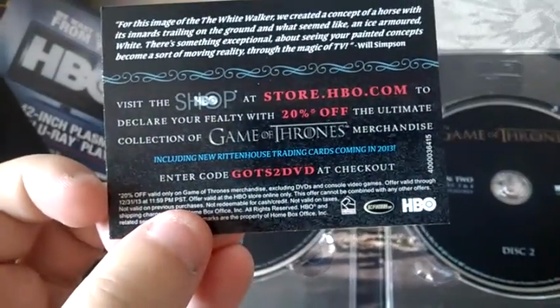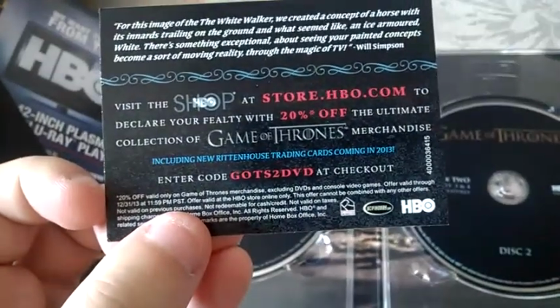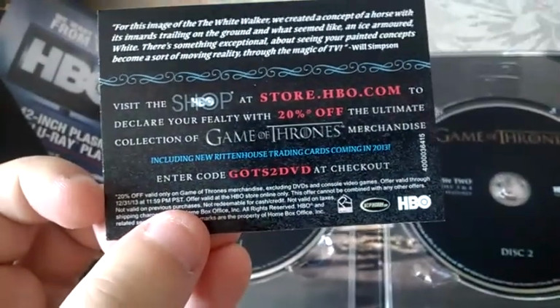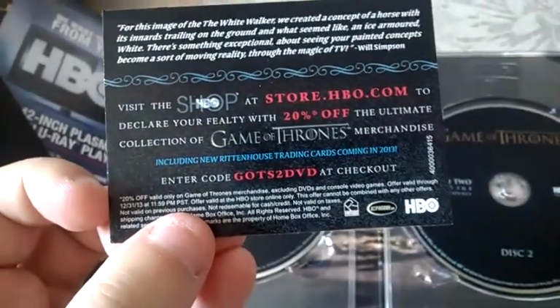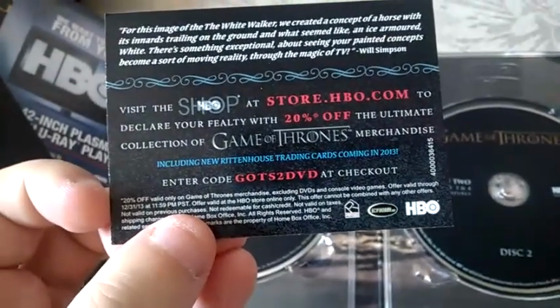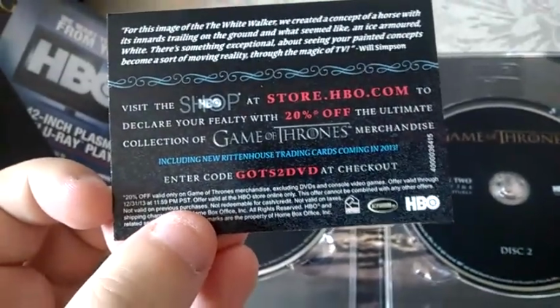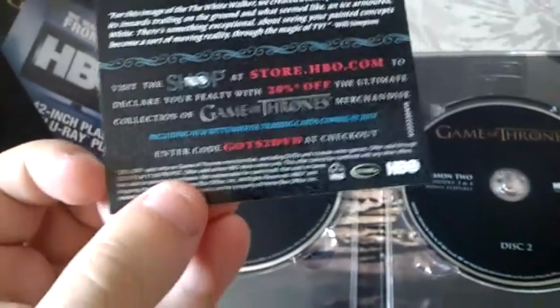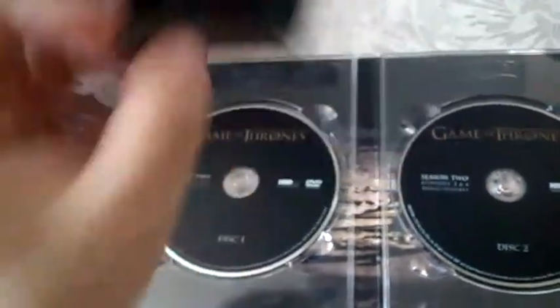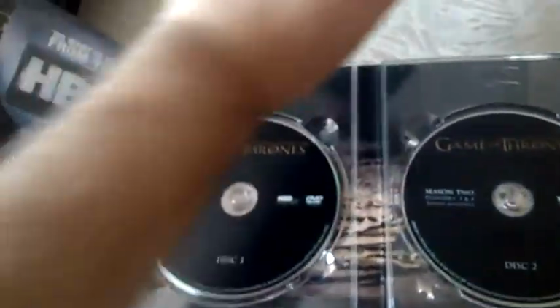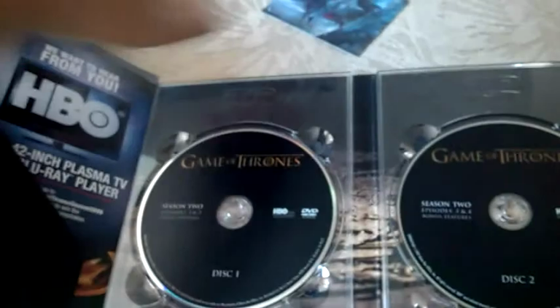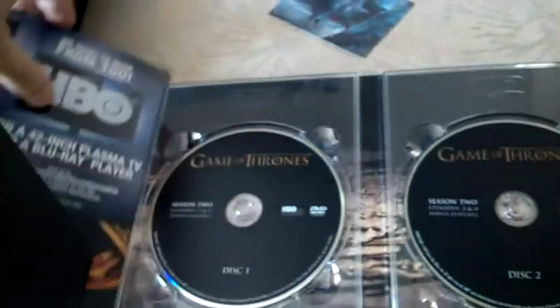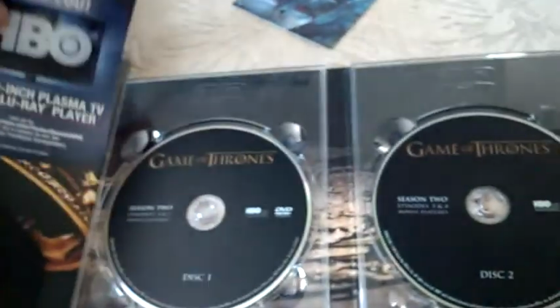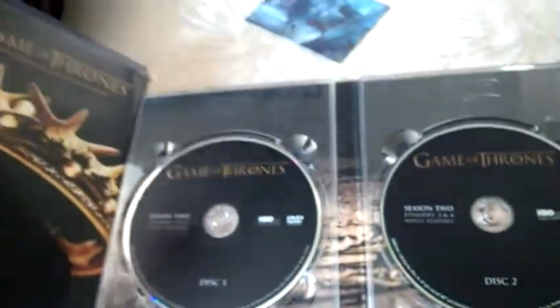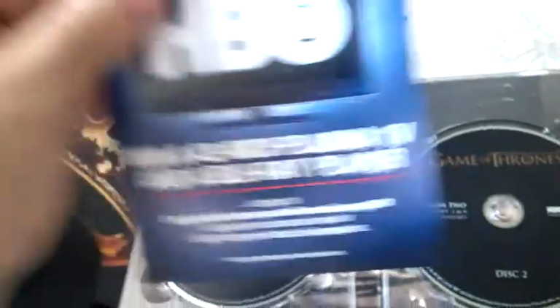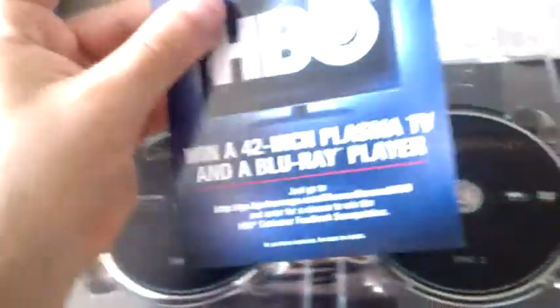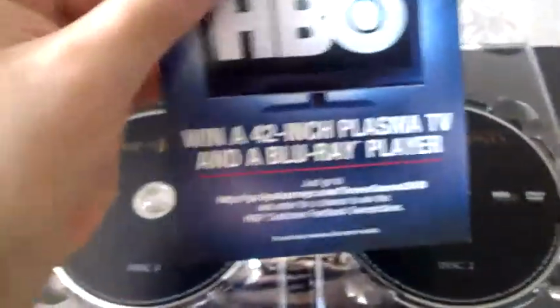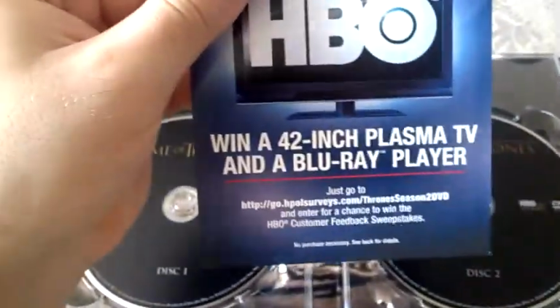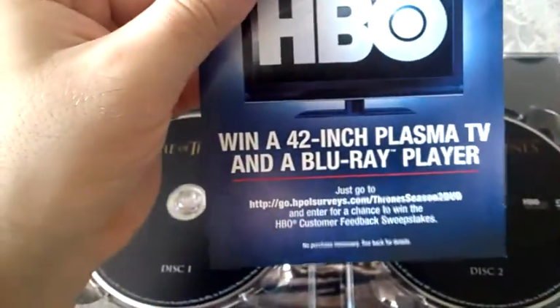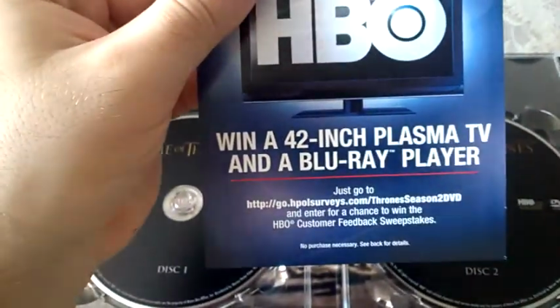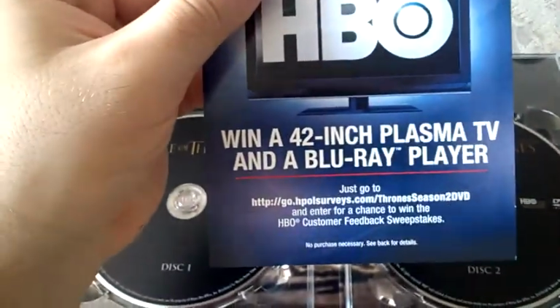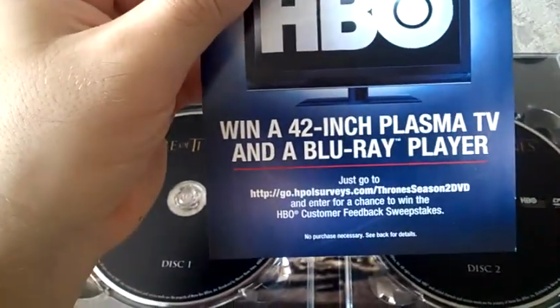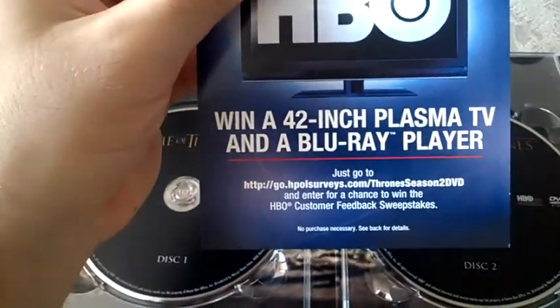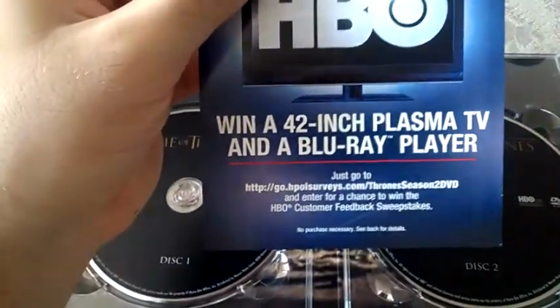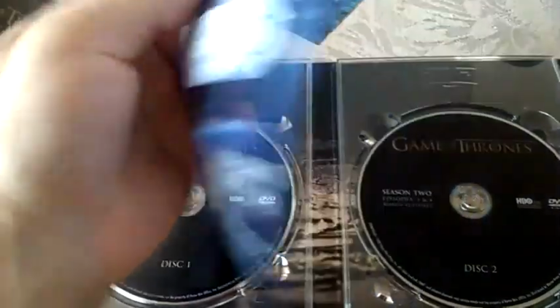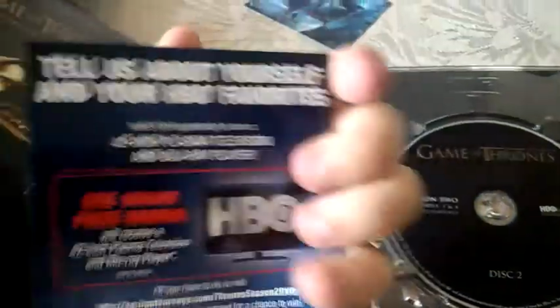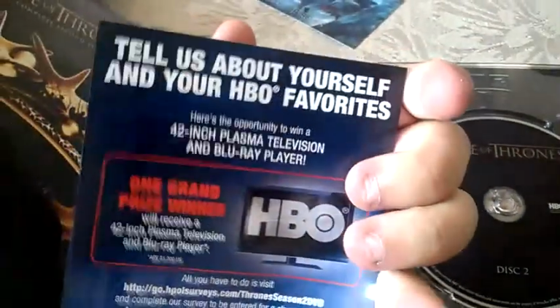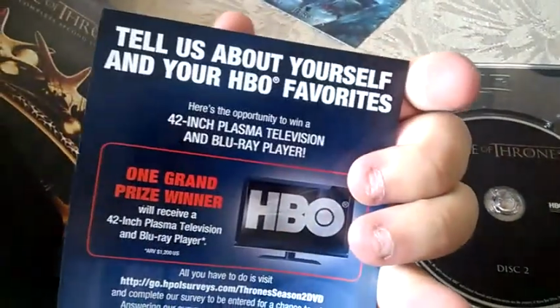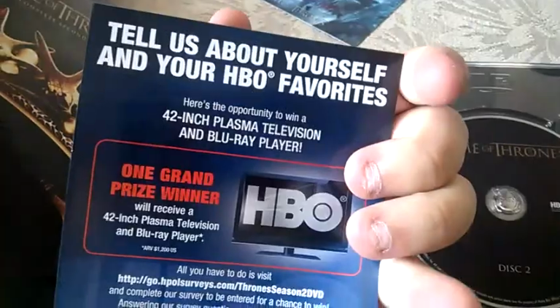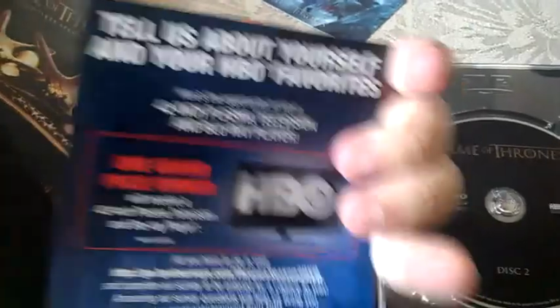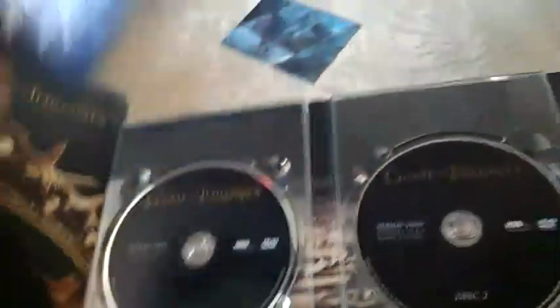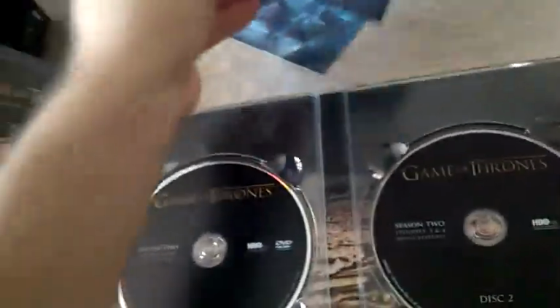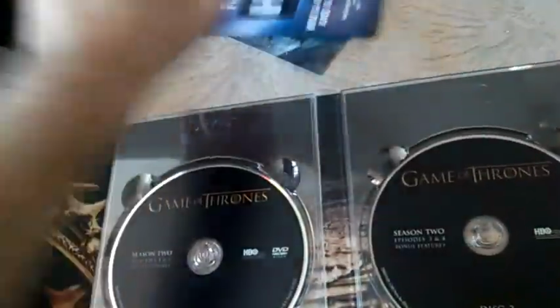I'm not exactly sure what those cards are, but I'm pretty sure it's a Blu-ray player voucher or something like that.